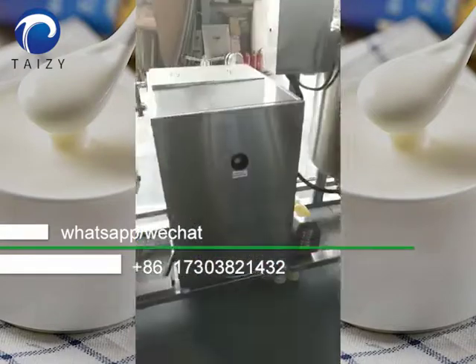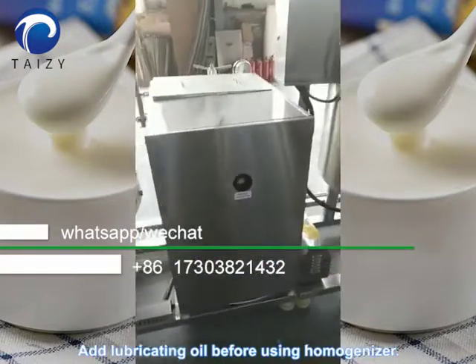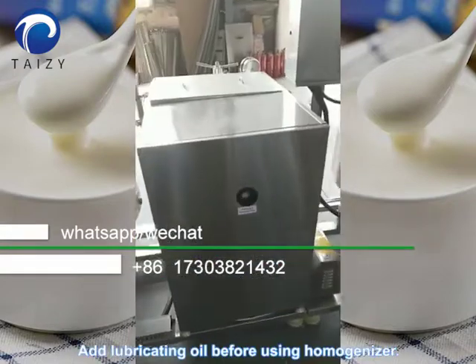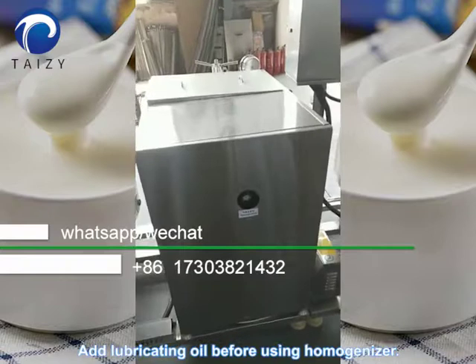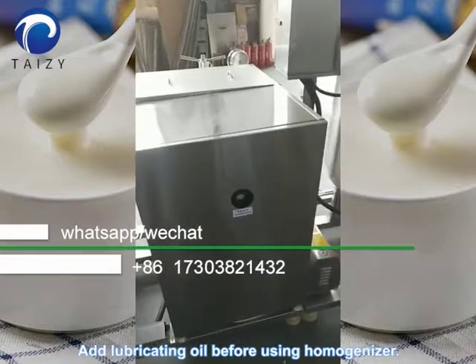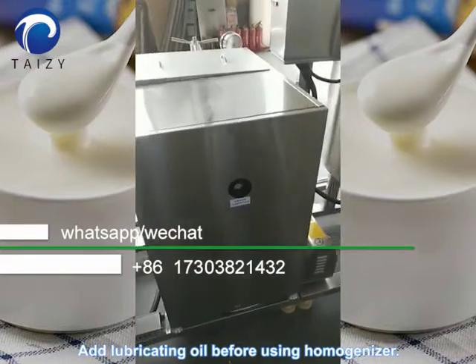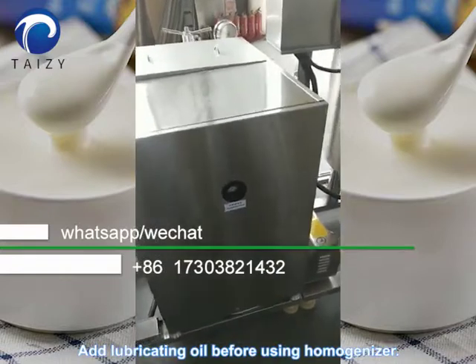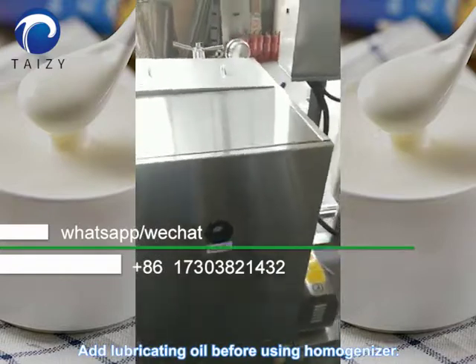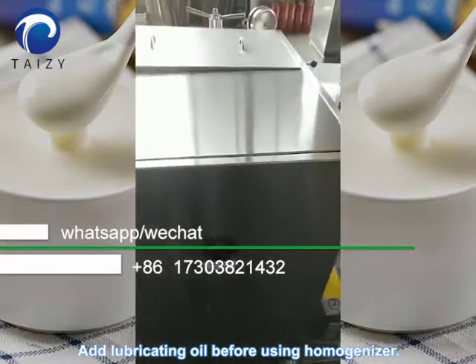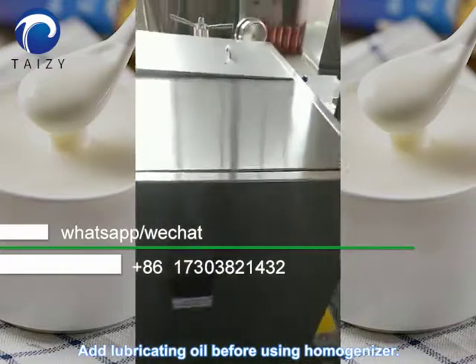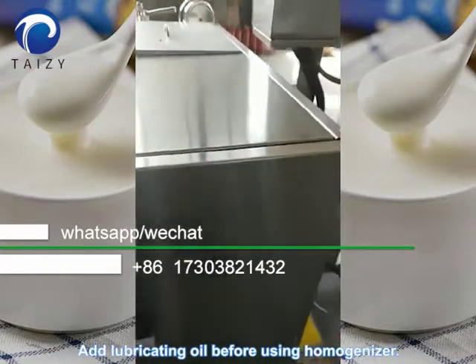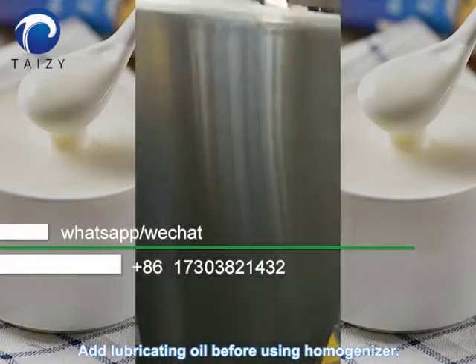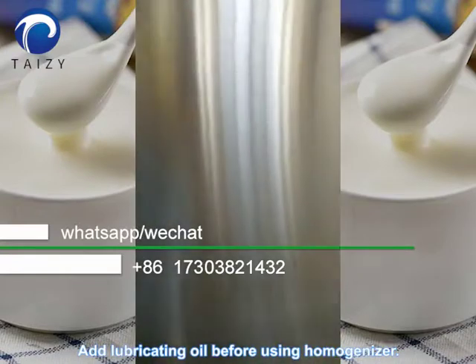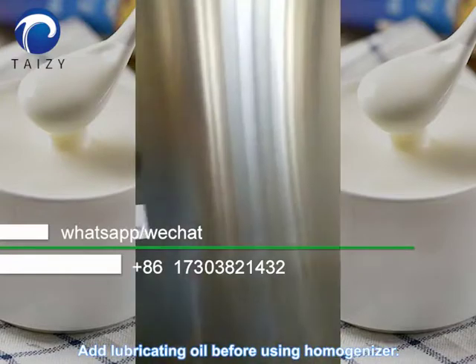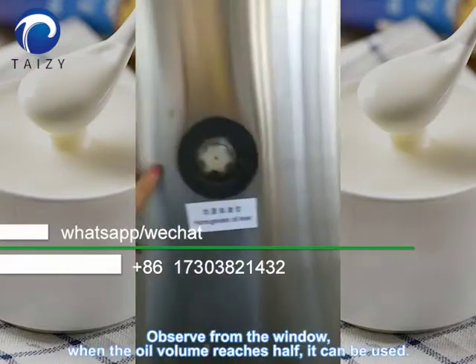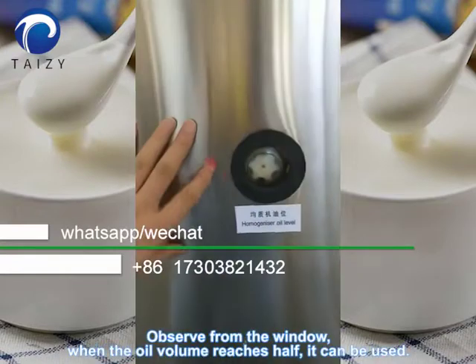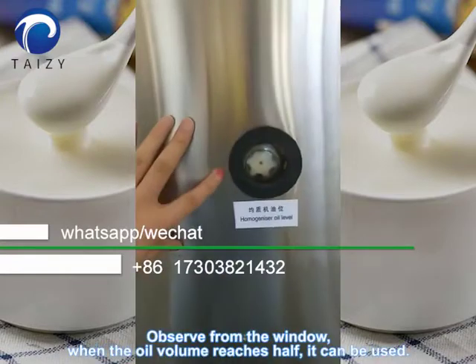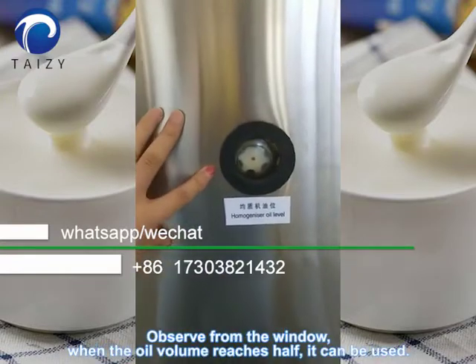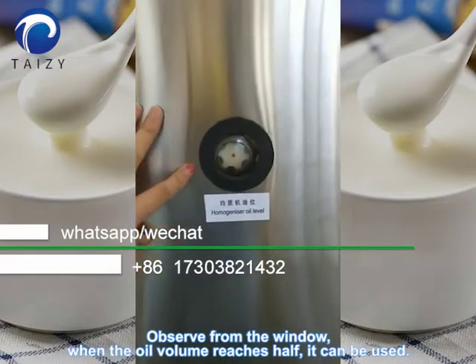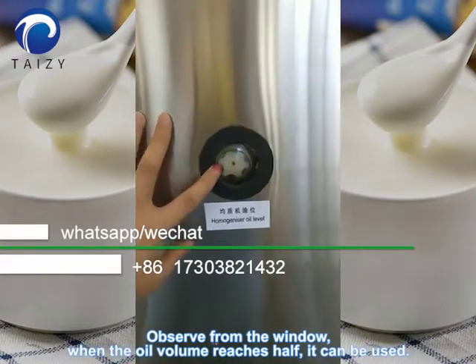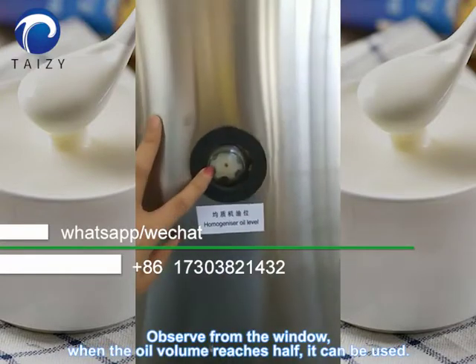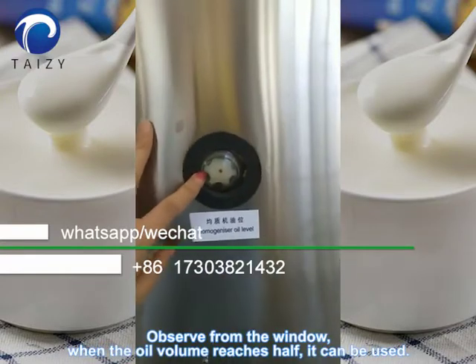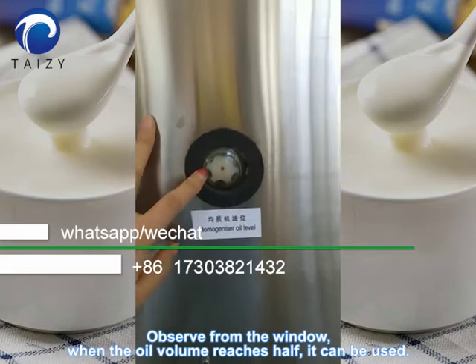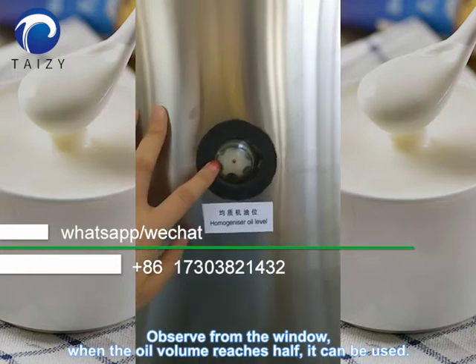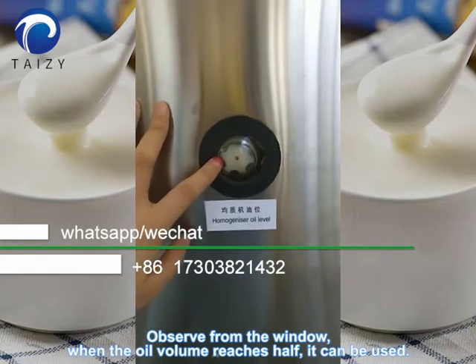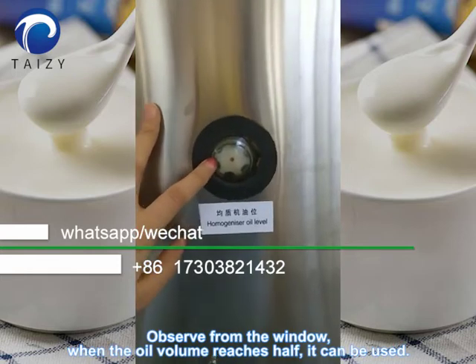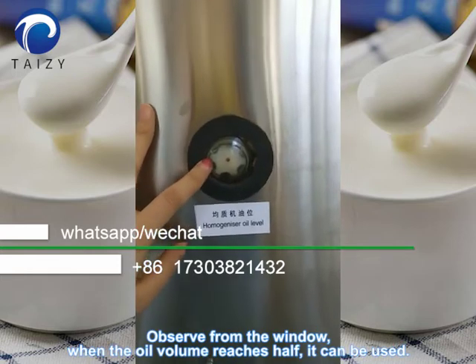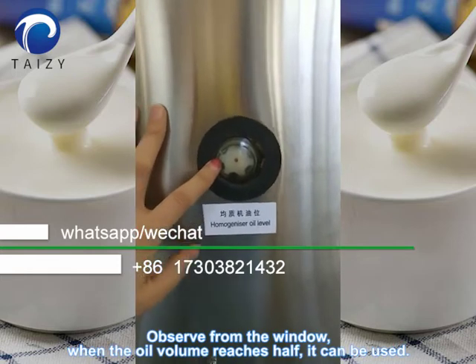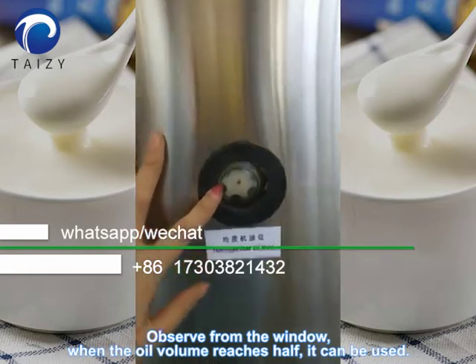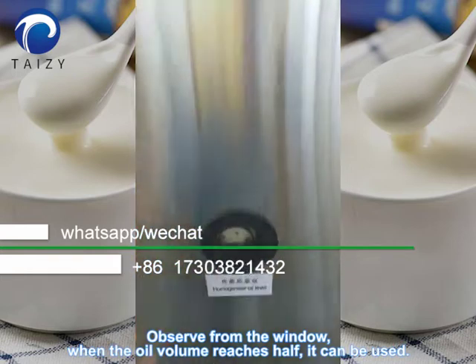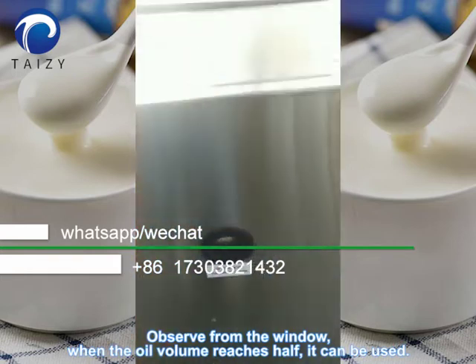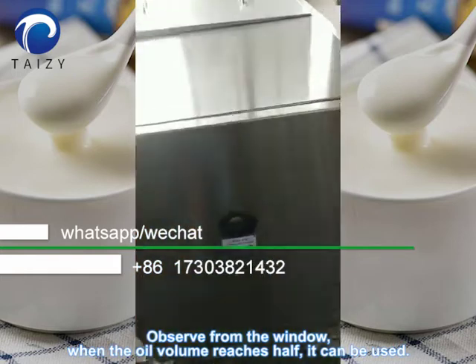Add lubricating oil before using the homogenizer. Observe from the window — when the oil volume reaches half, it can be used.